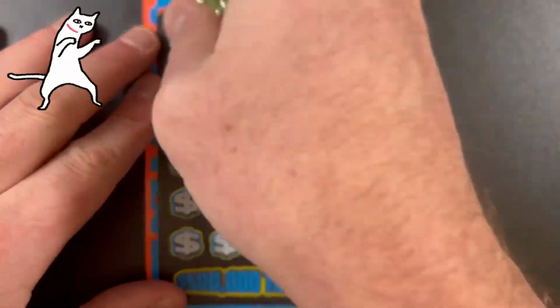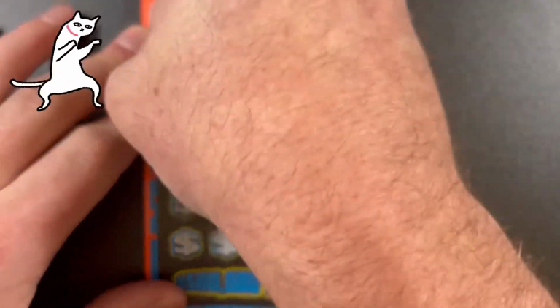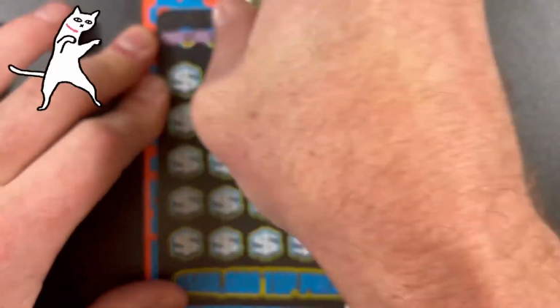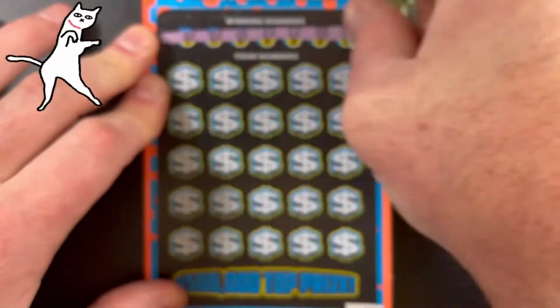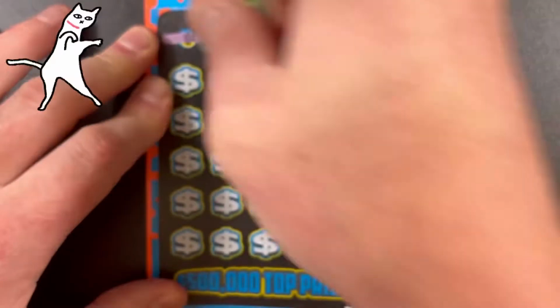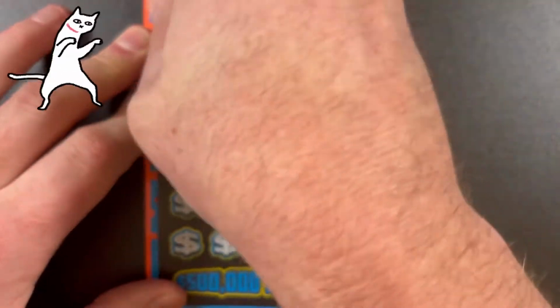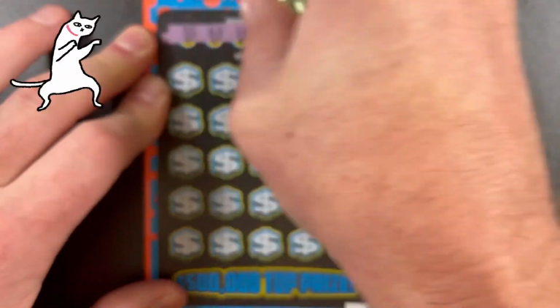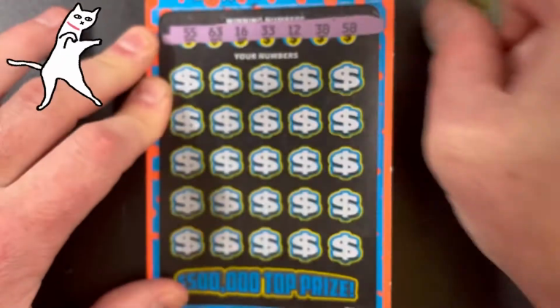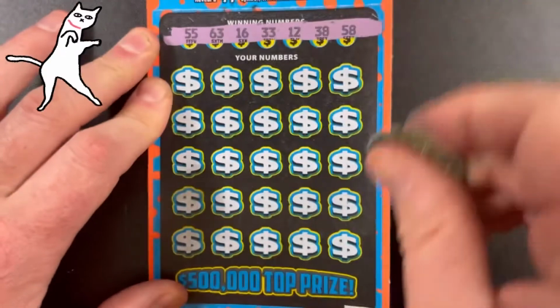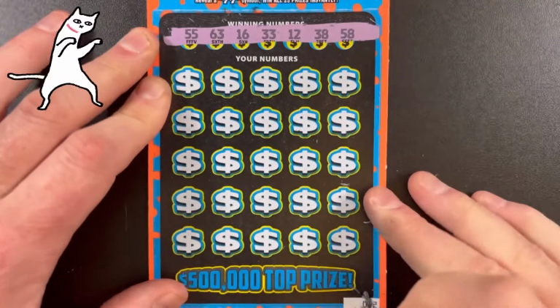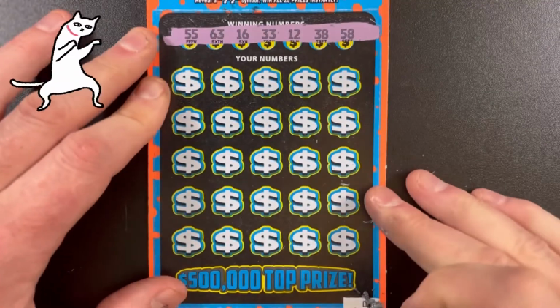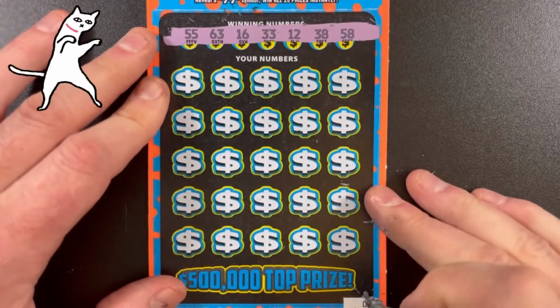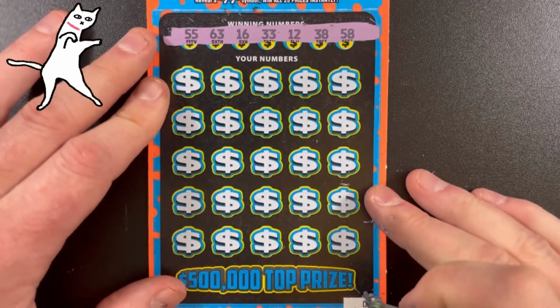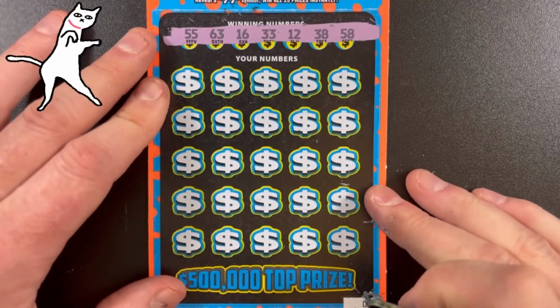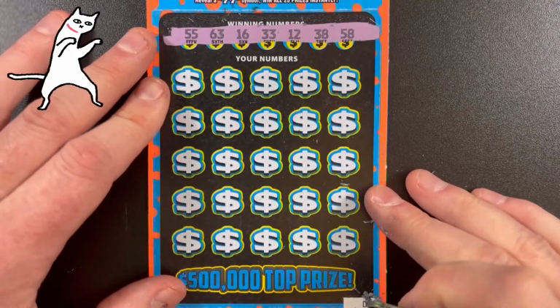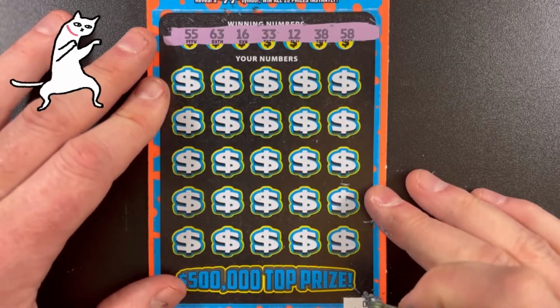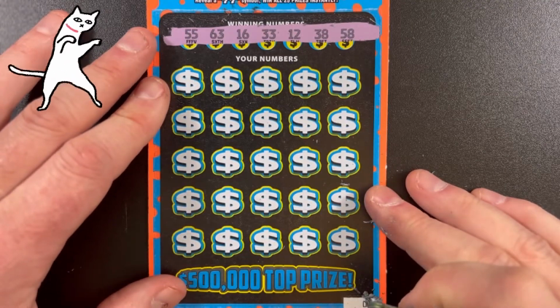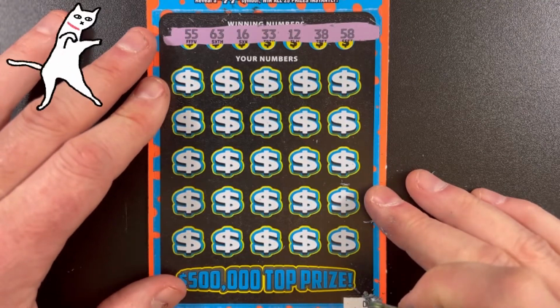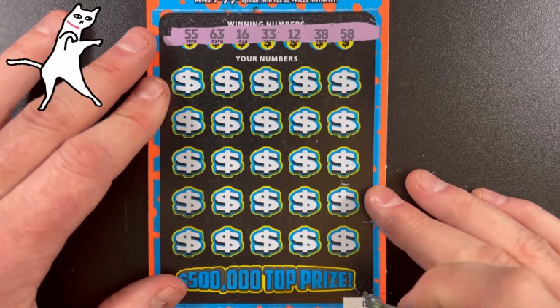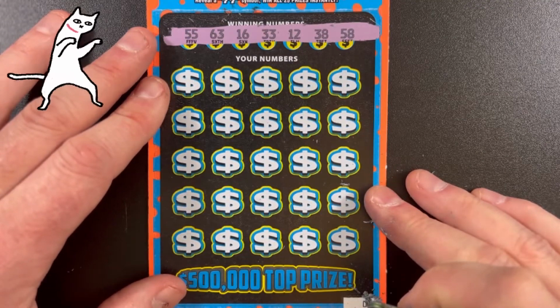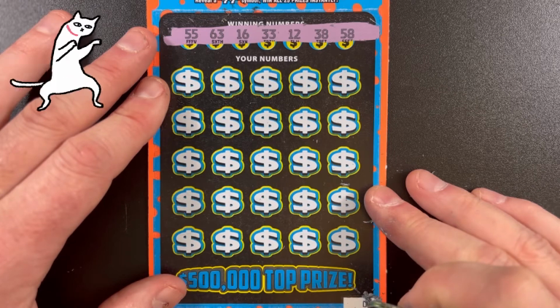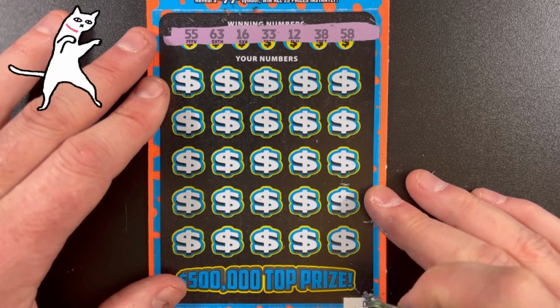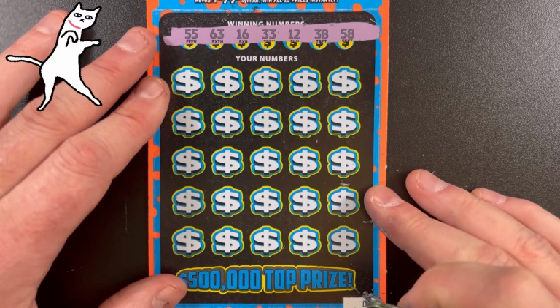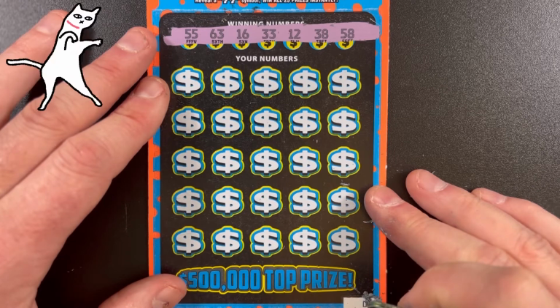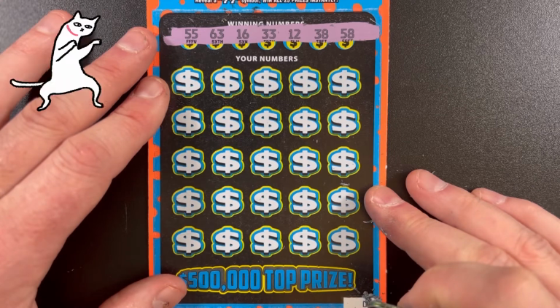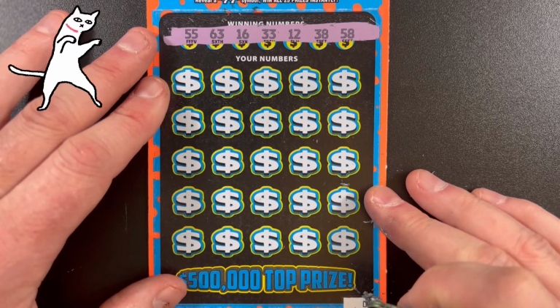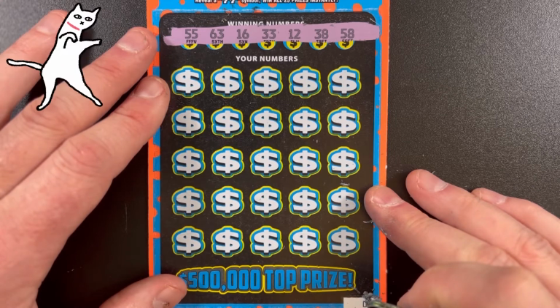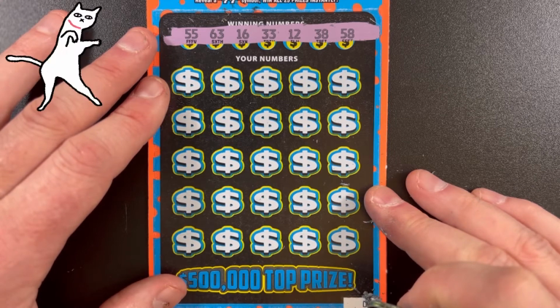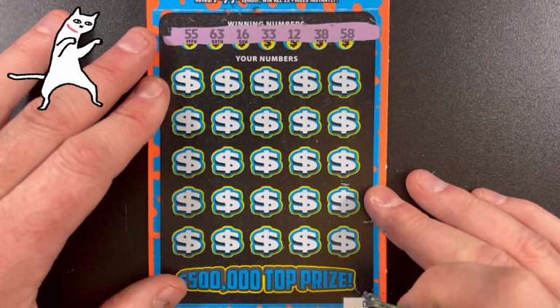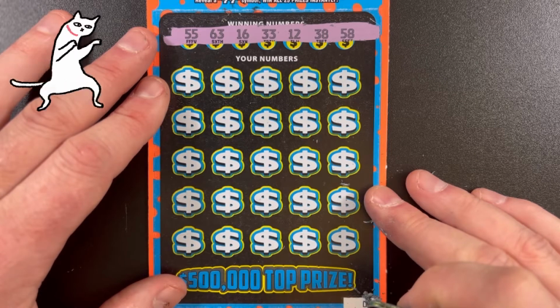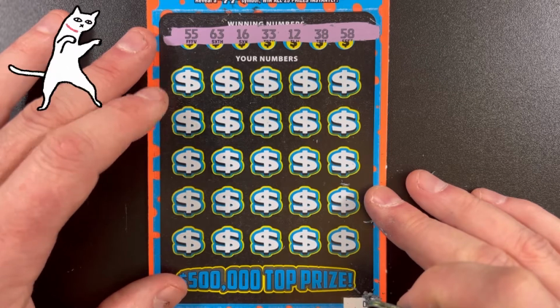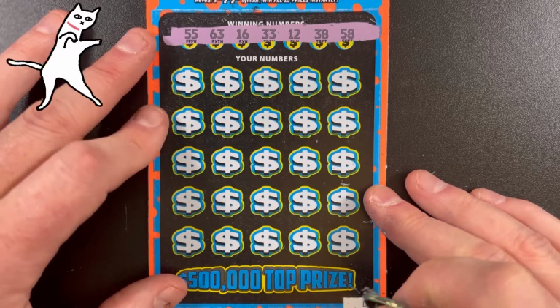Vamonos! Winning numbers on this ticket are 12, 16, 33, 38, 55, 58, 63.